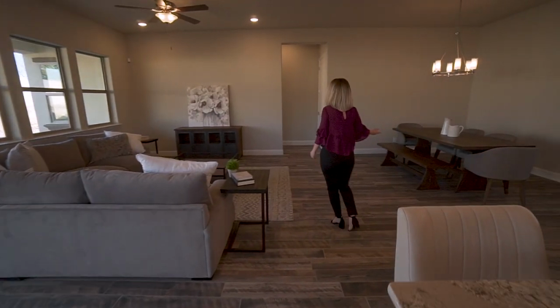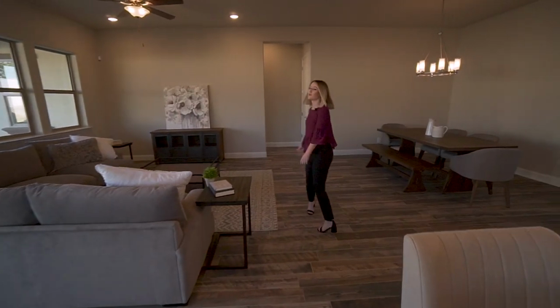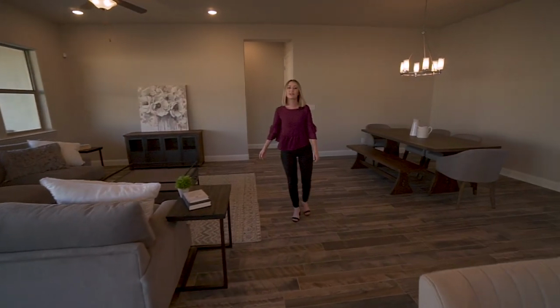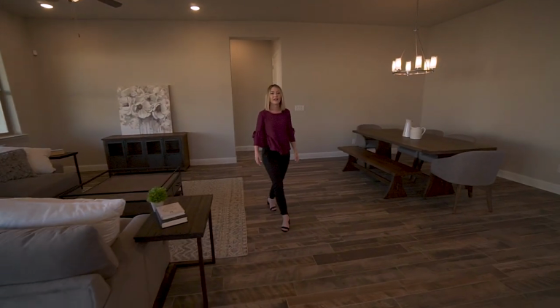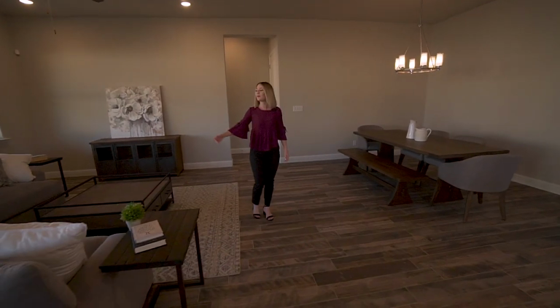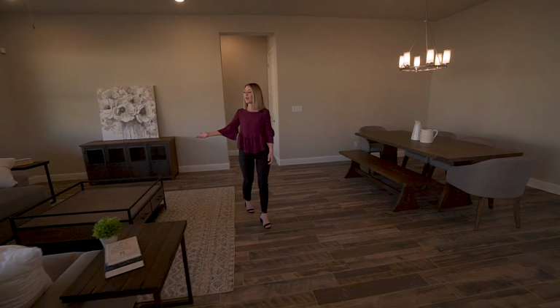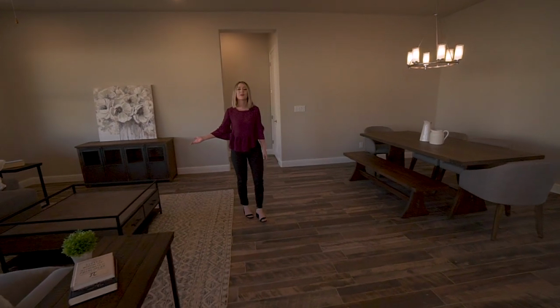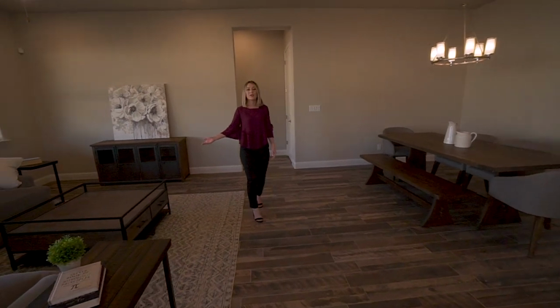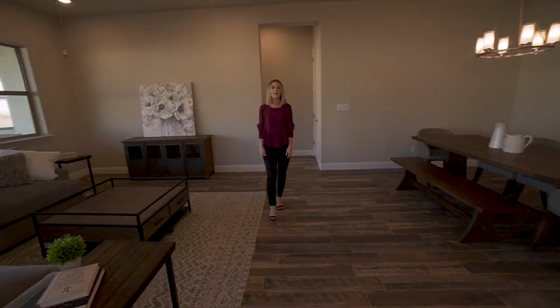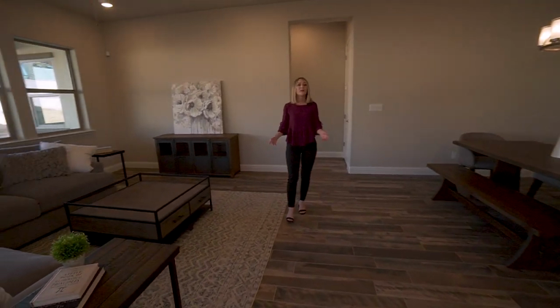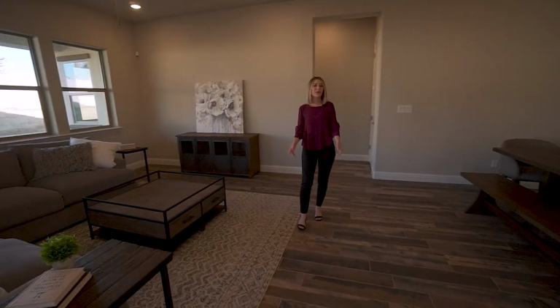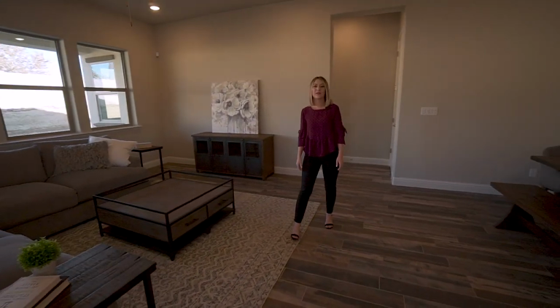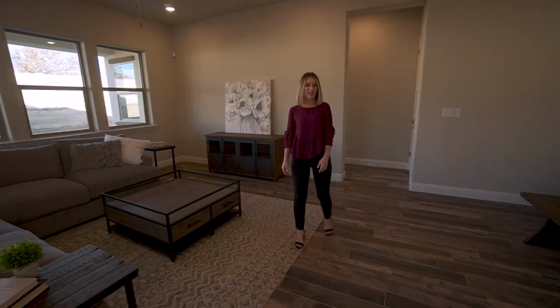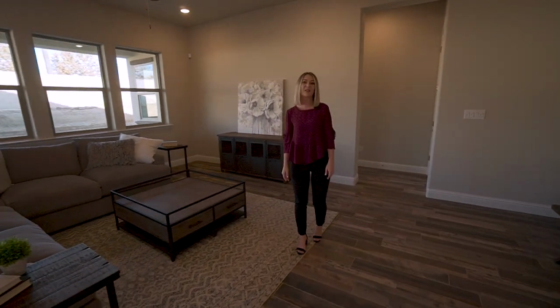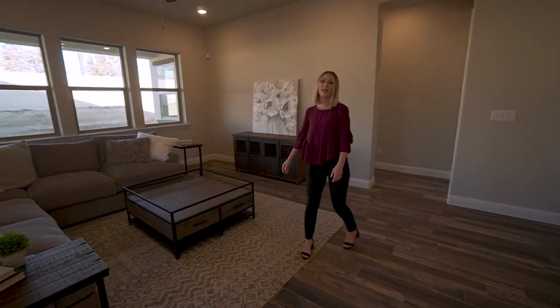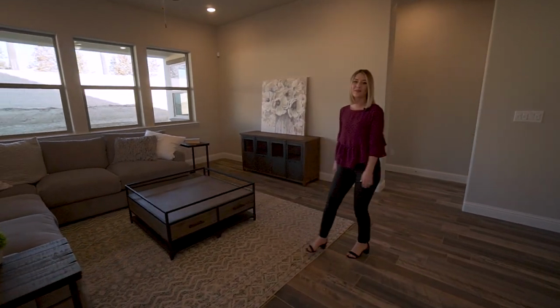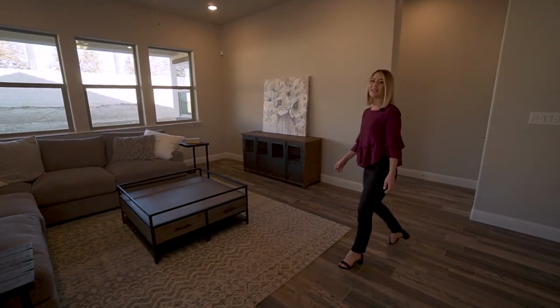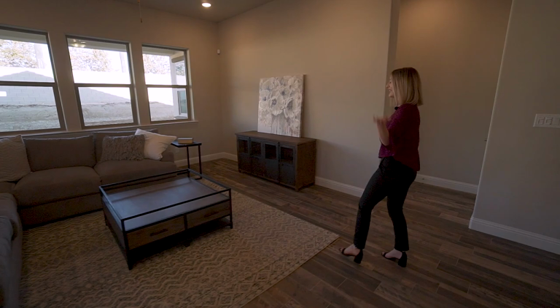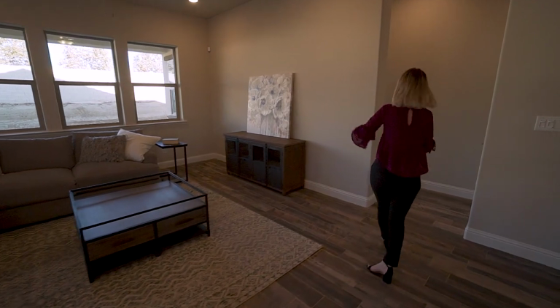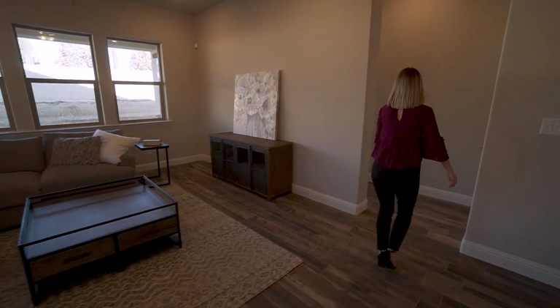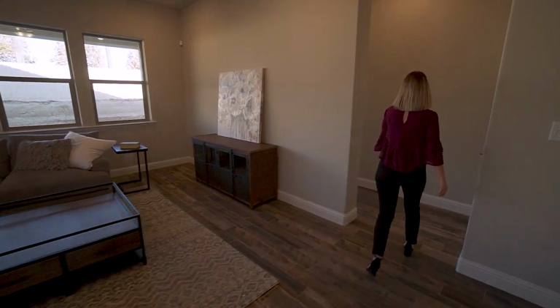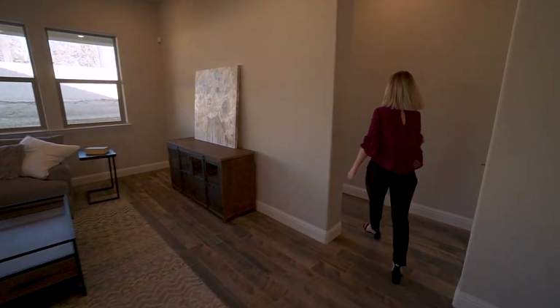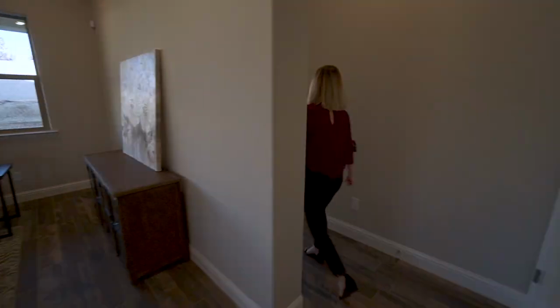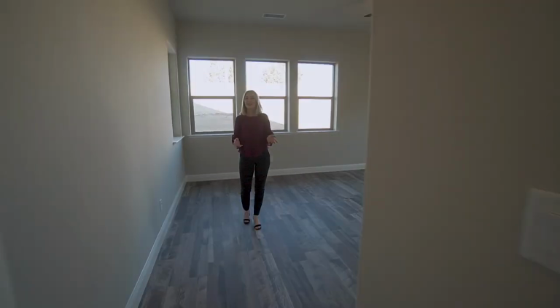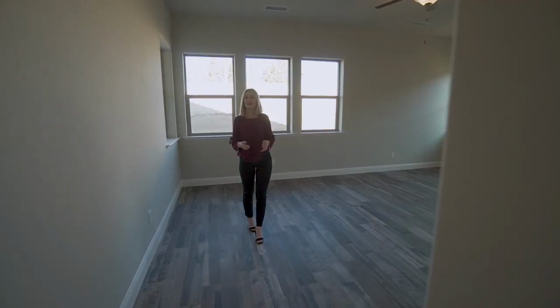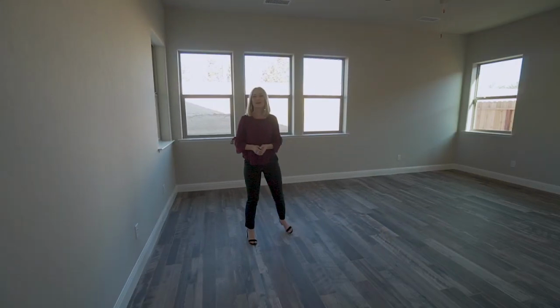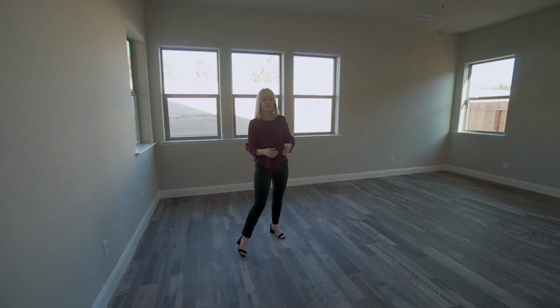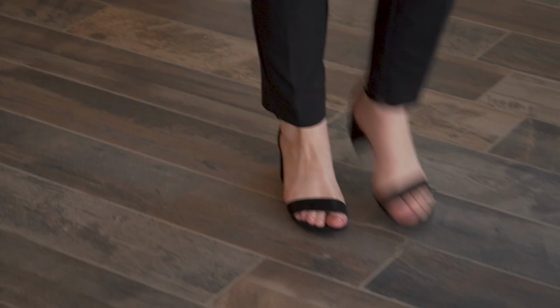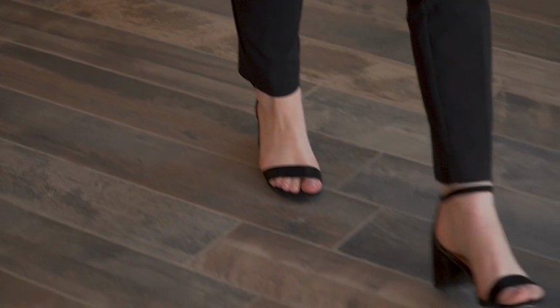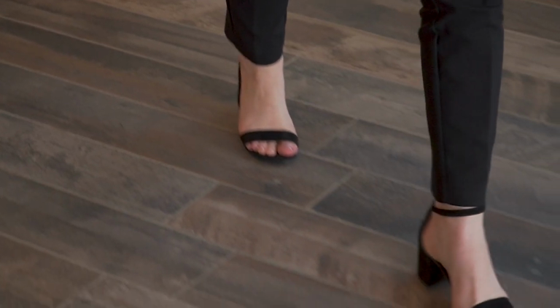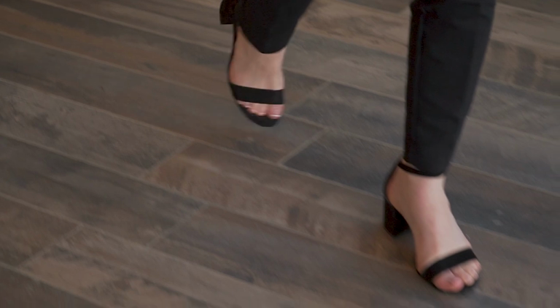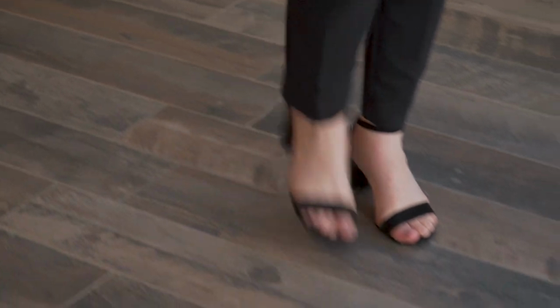We can't forget this incredible 12-foot sliding glass door that brings in lots of natural lighting to your living space. As we make our way past the formal dining area, you also have this cozy great room perfect for having movie nights or game nights with the family.